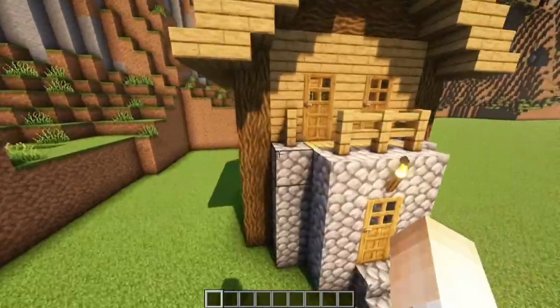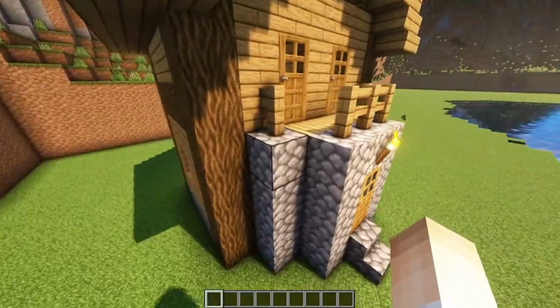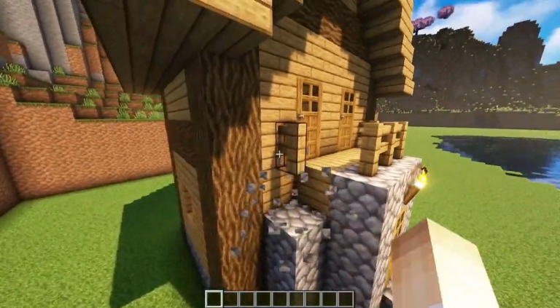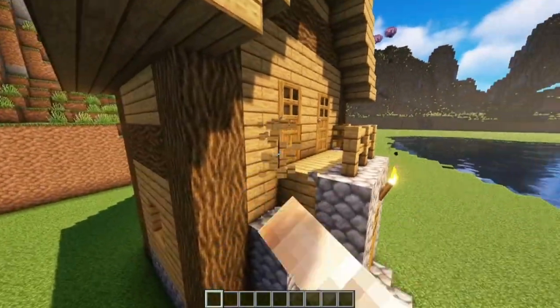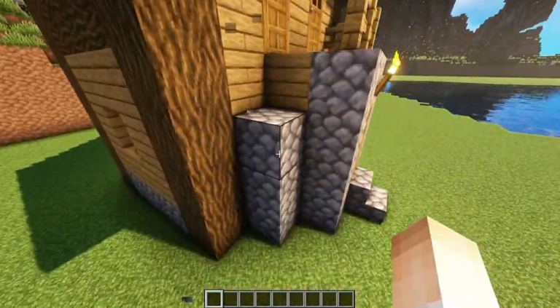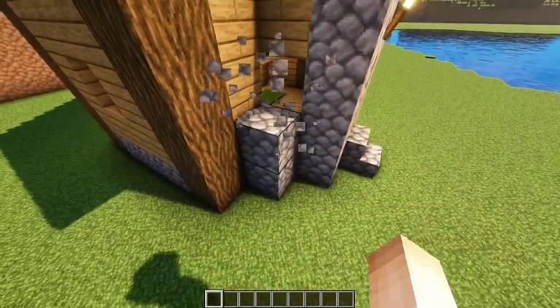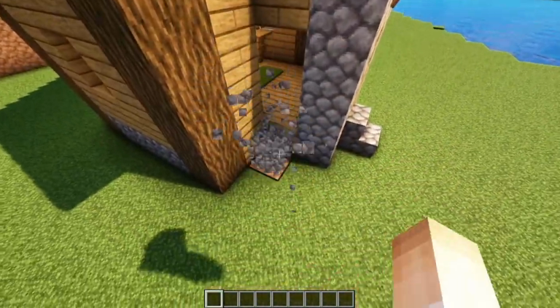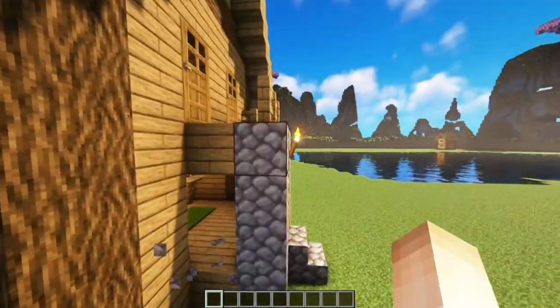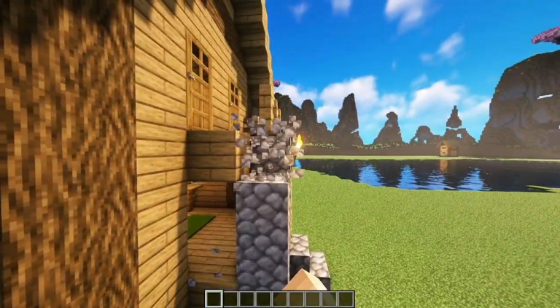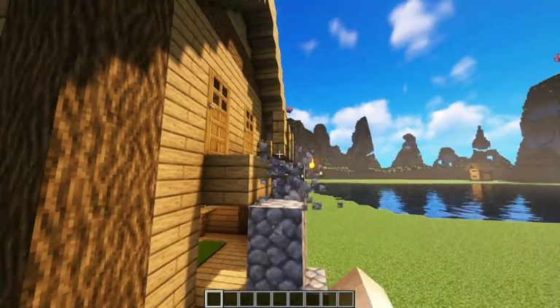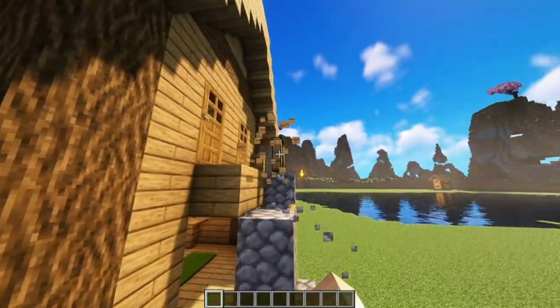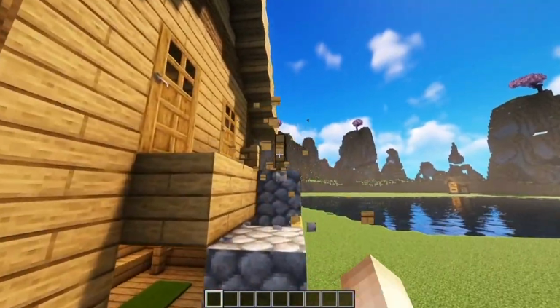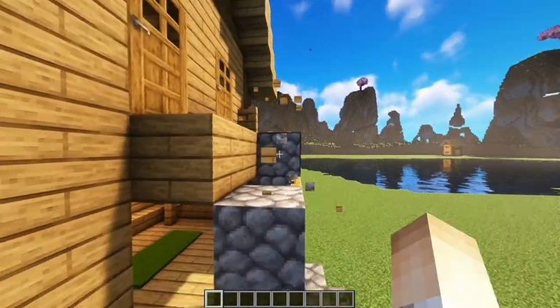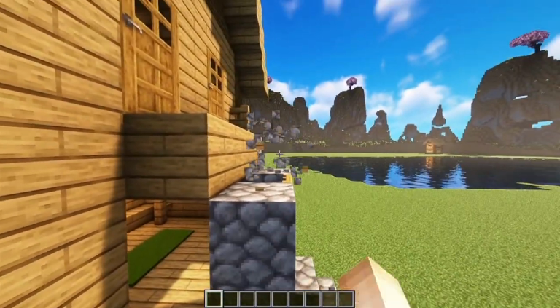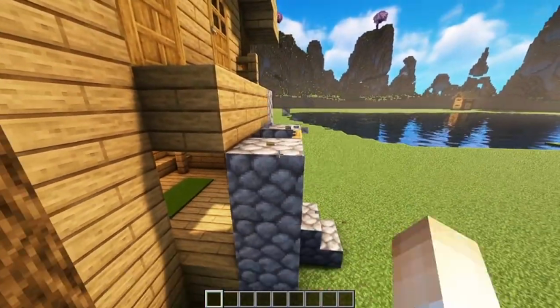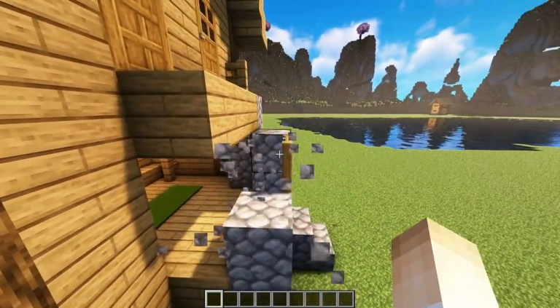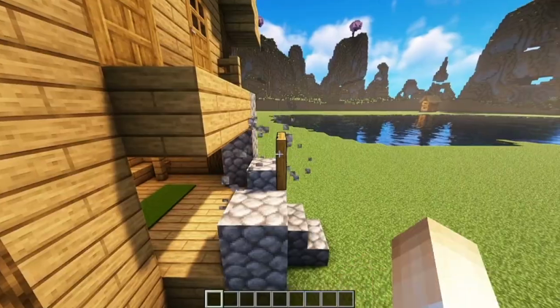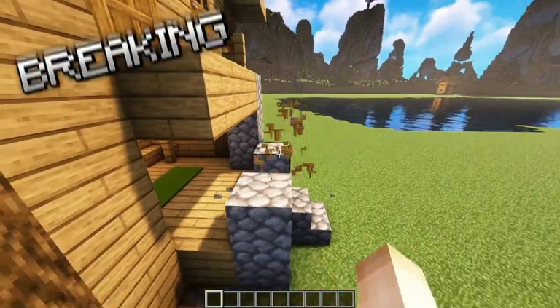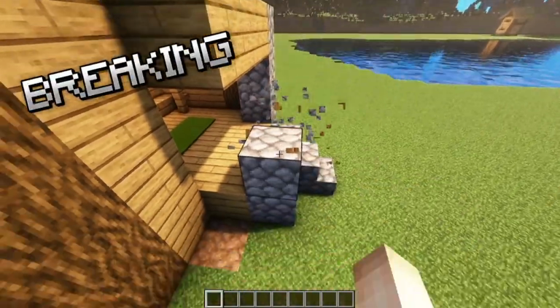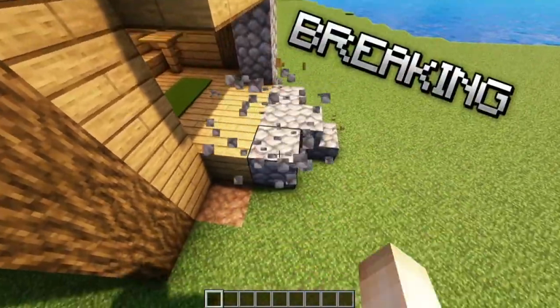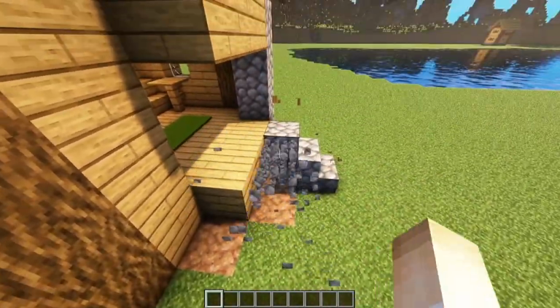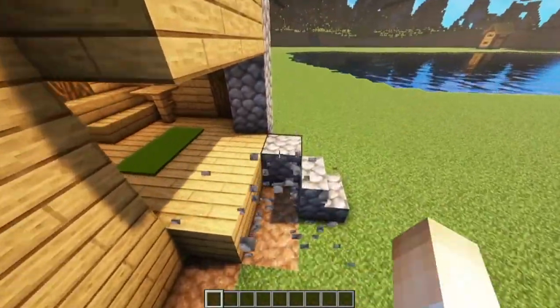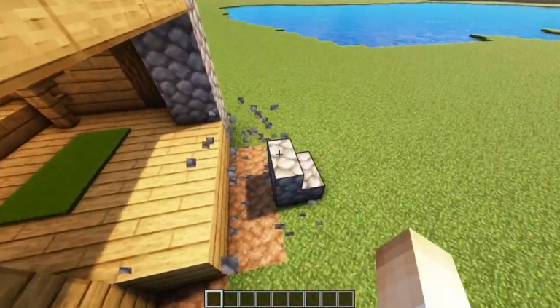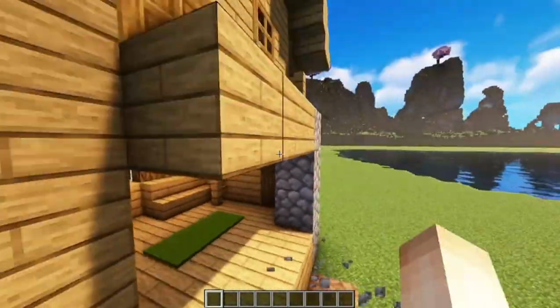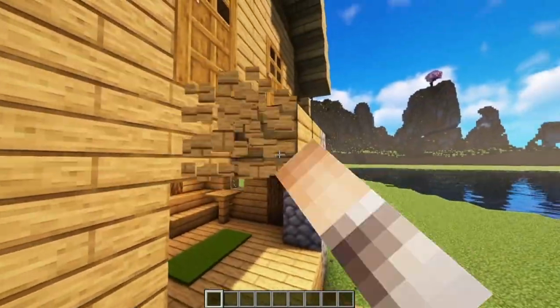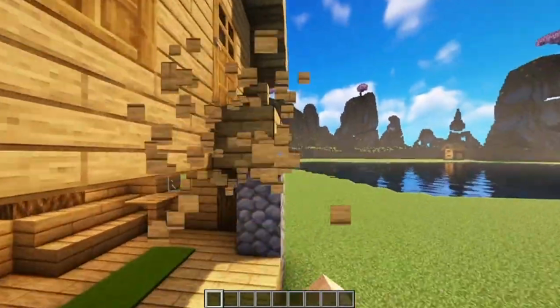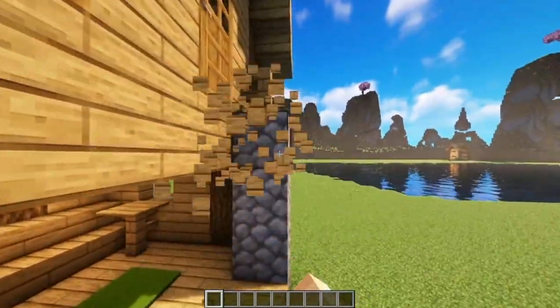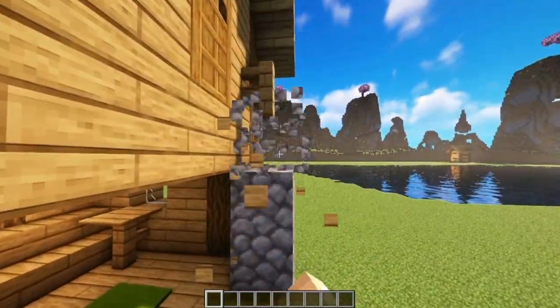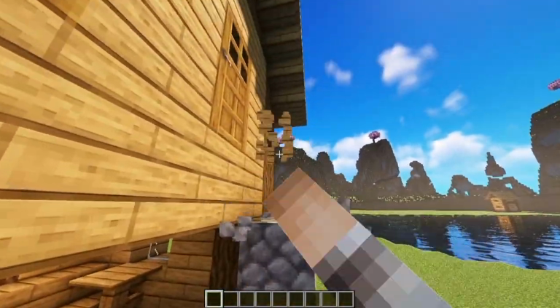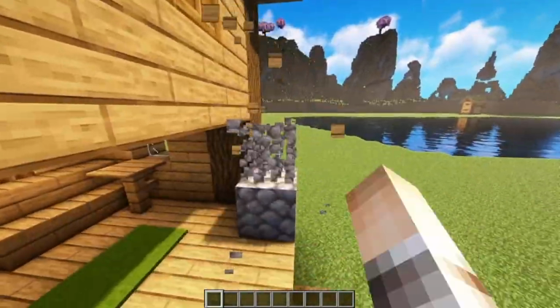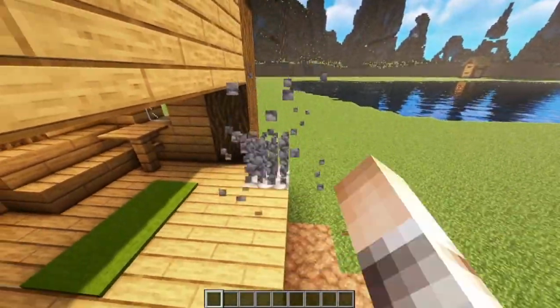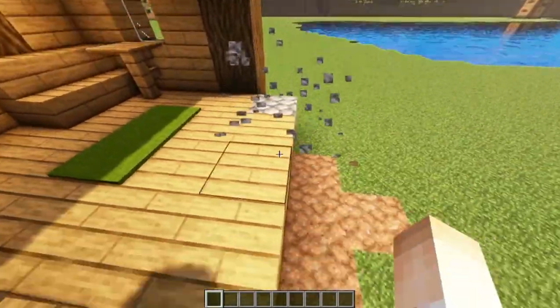Start by breaking the front button and top part of the house. Keep in mind, this is a simple way to upgrade this village house.